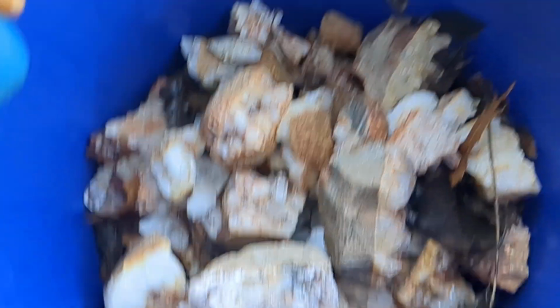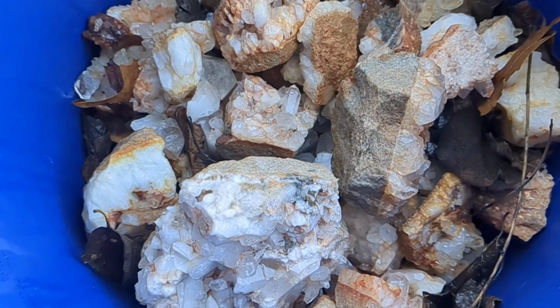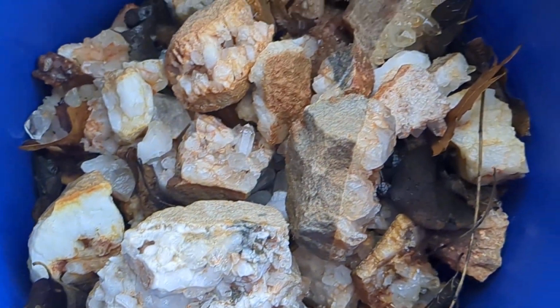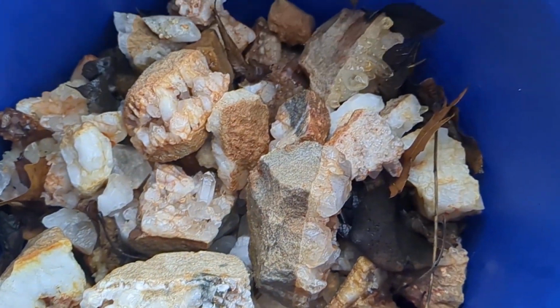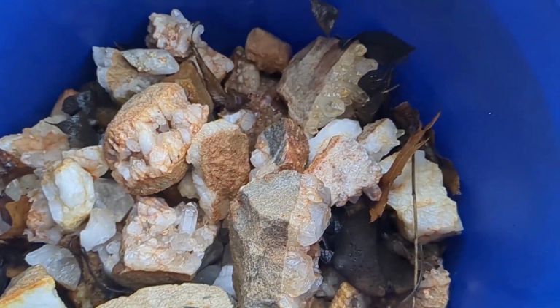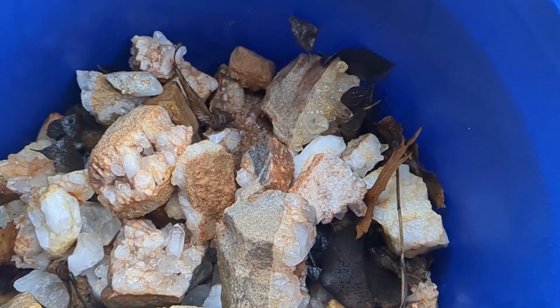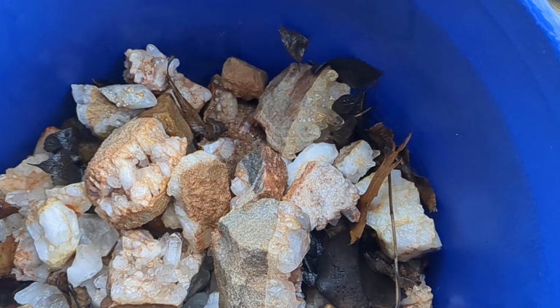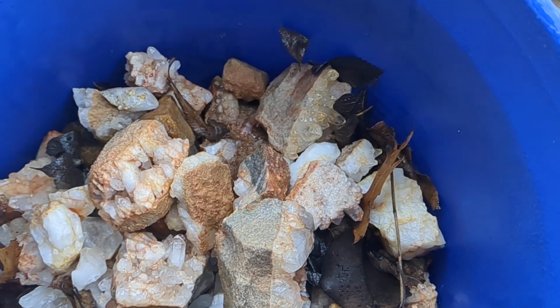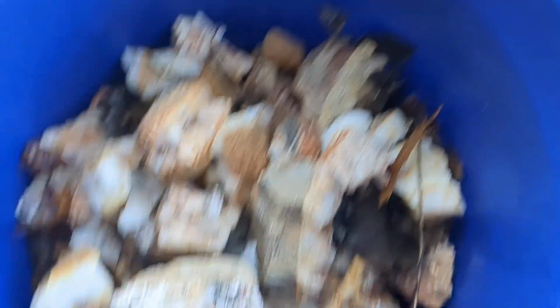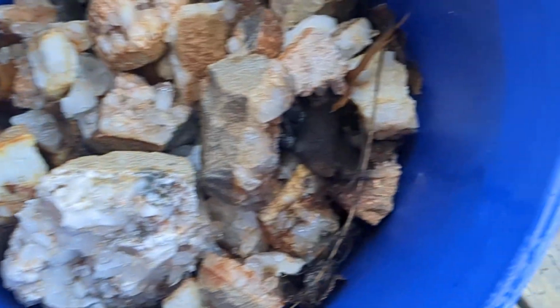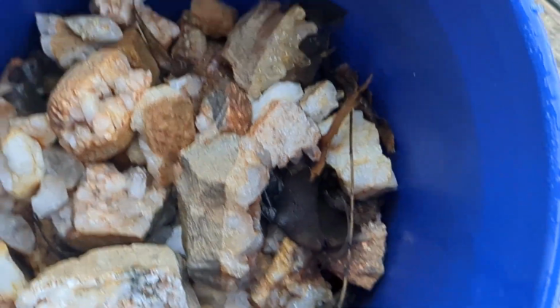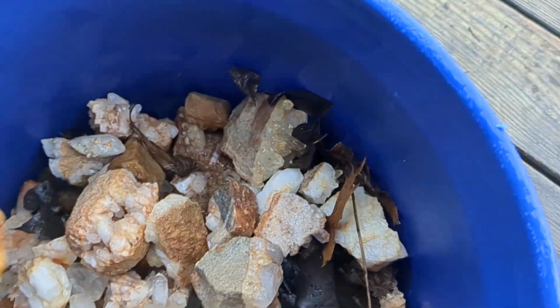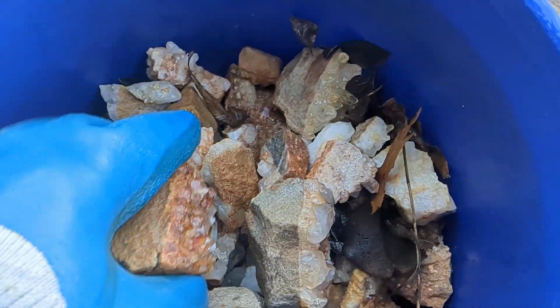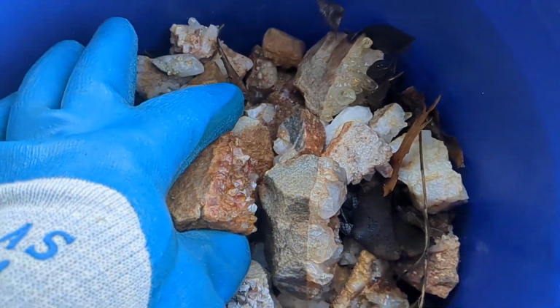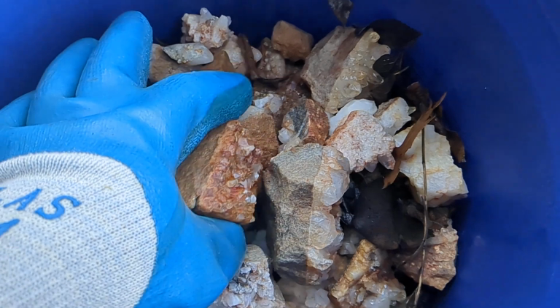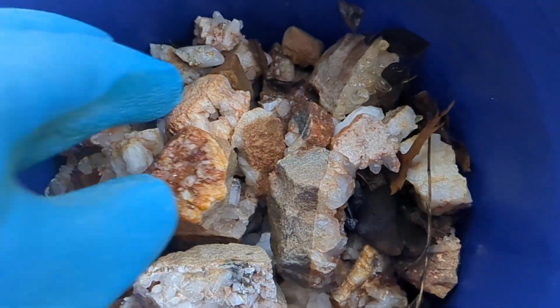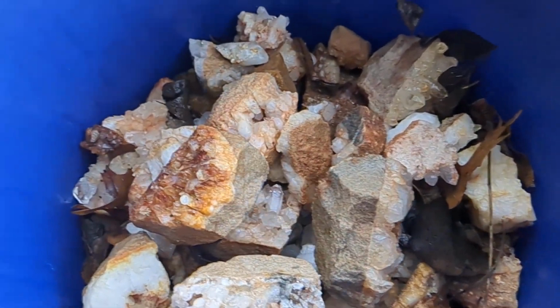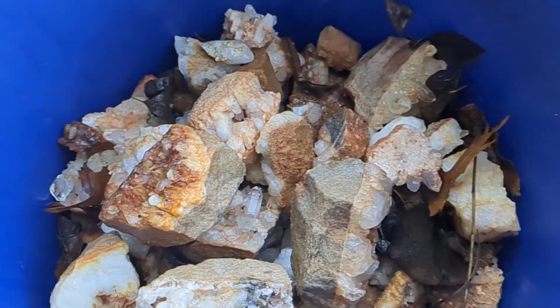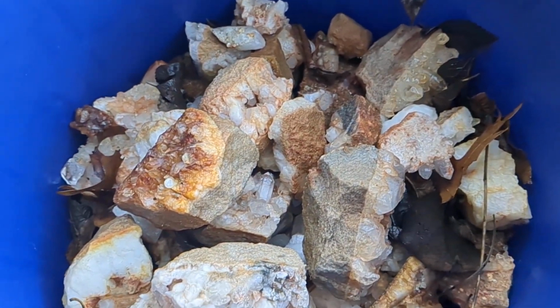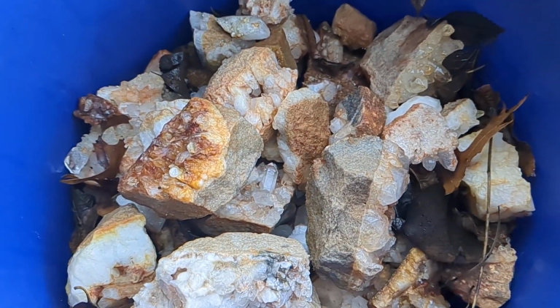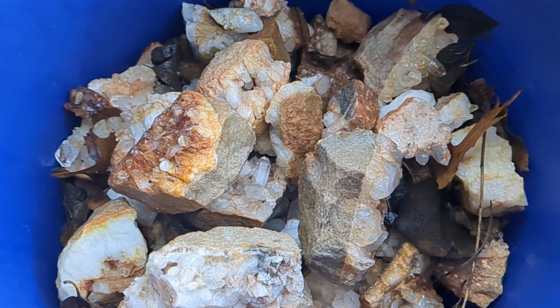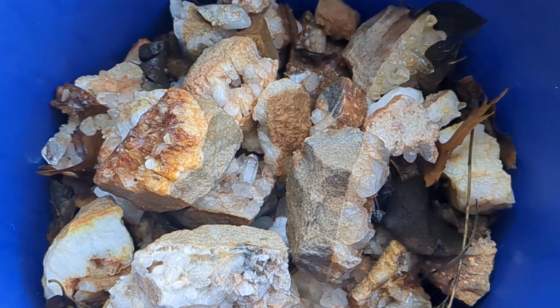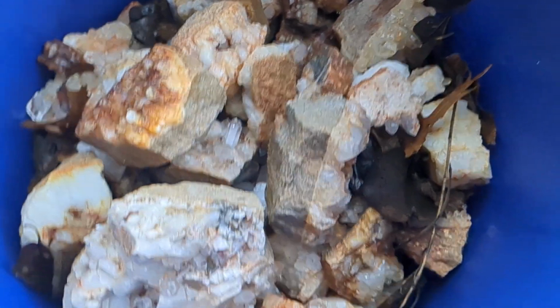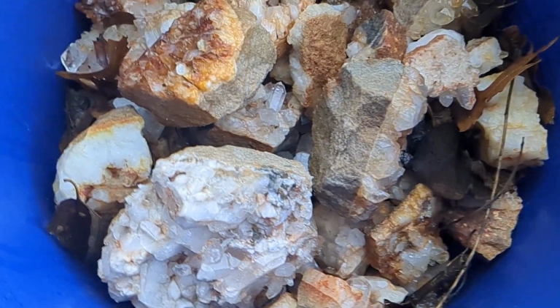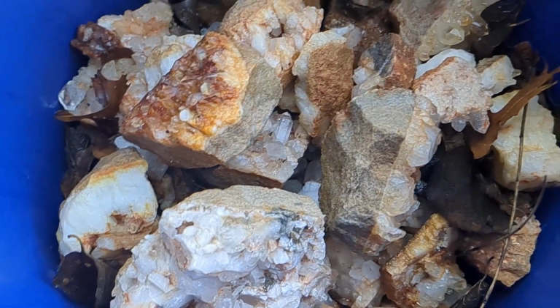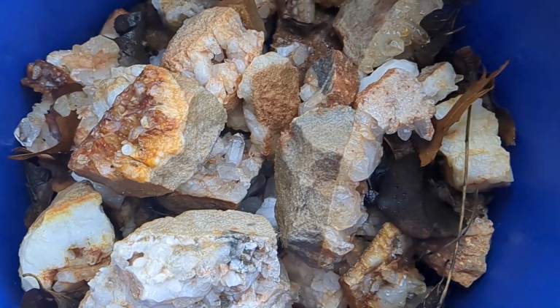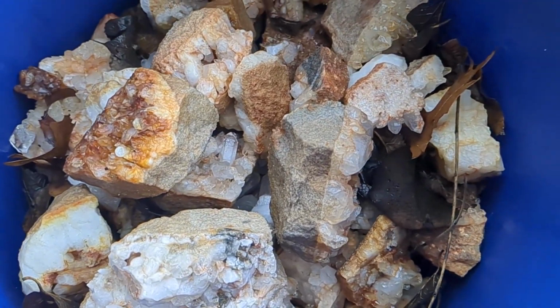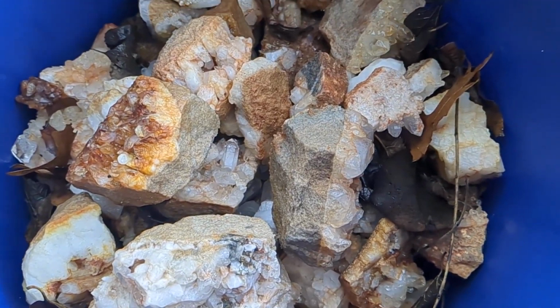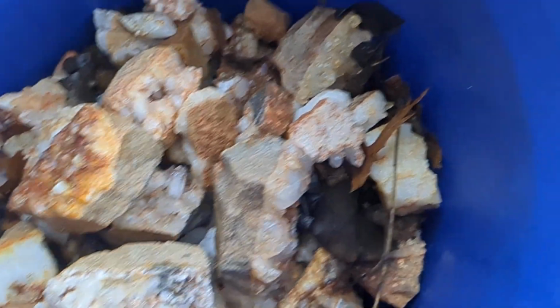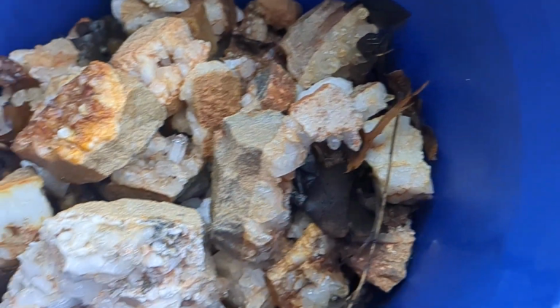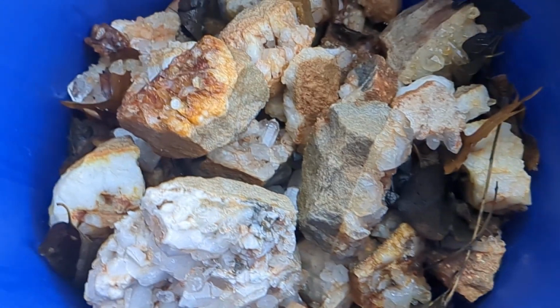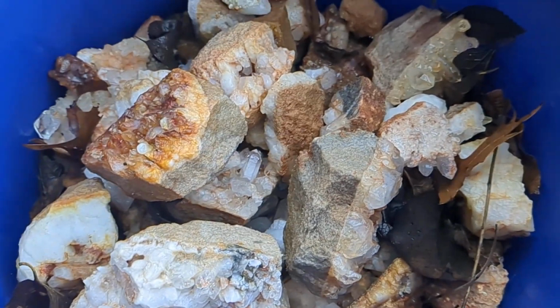I've already spray-washed these with a hose a long time ago. There's a bunch of leaves in here too because I've let this bucket sit on my back porch. But you want to try and remove as much of that clay as possible, and then it gets to the point where you want to clean them with something called oxalic acid.